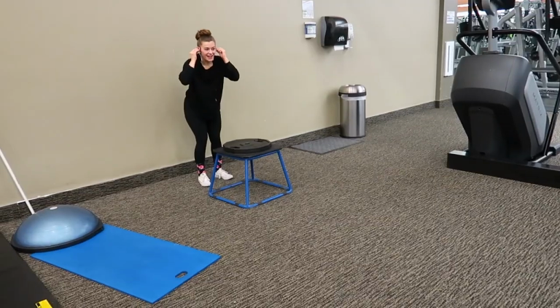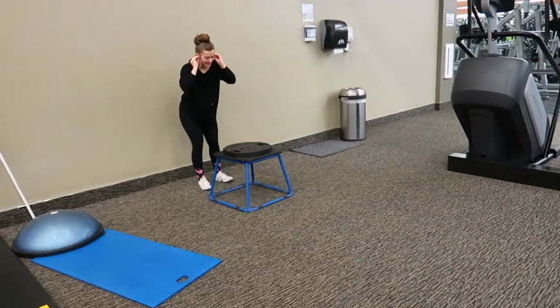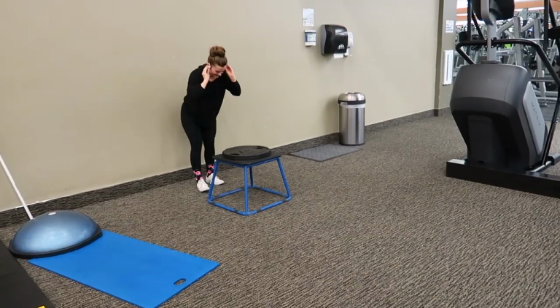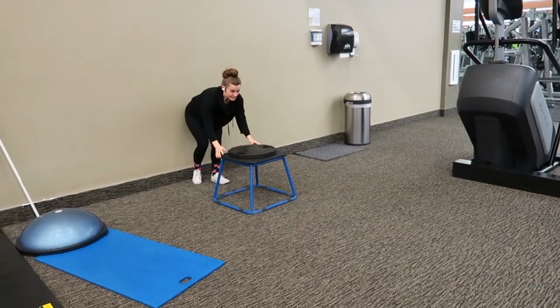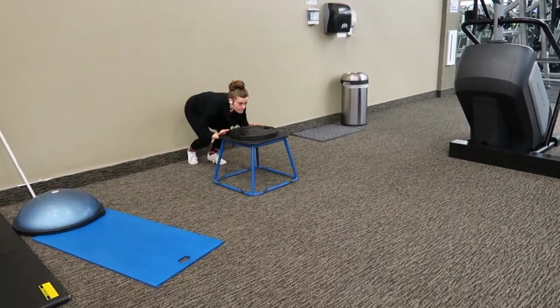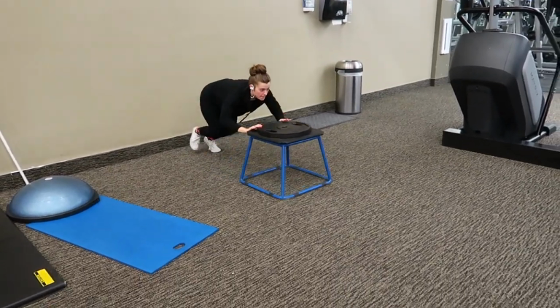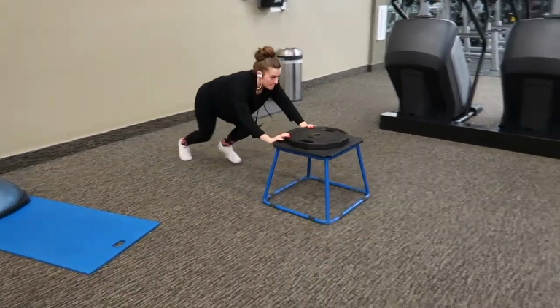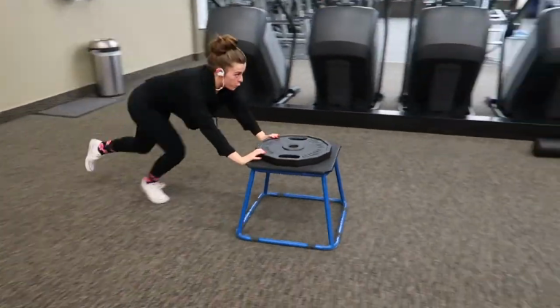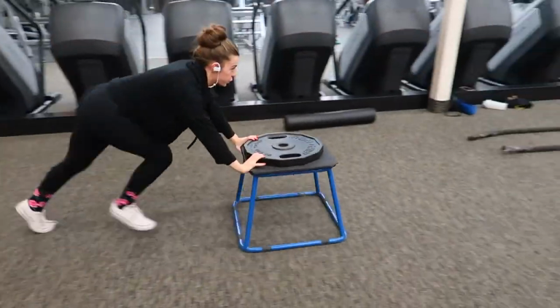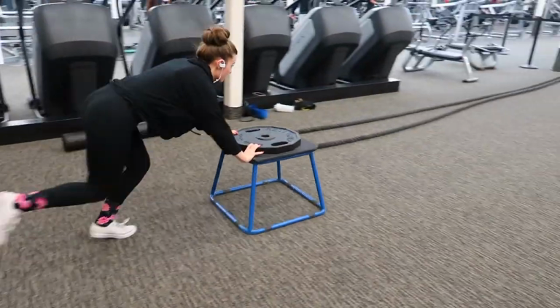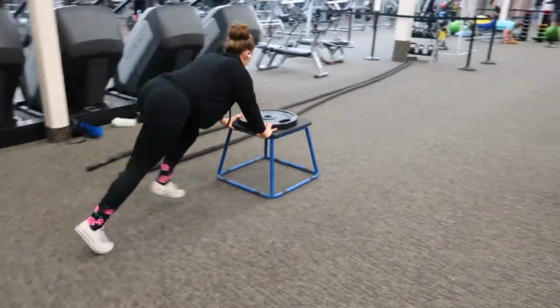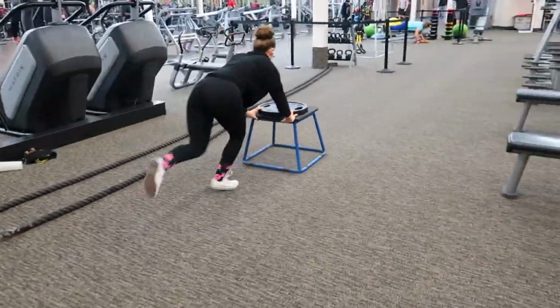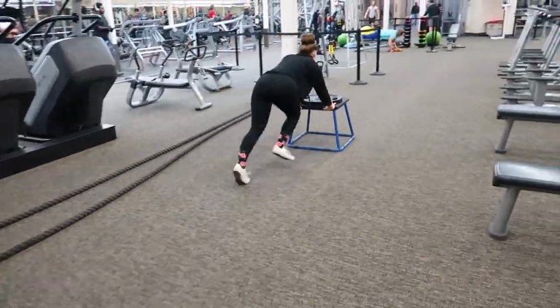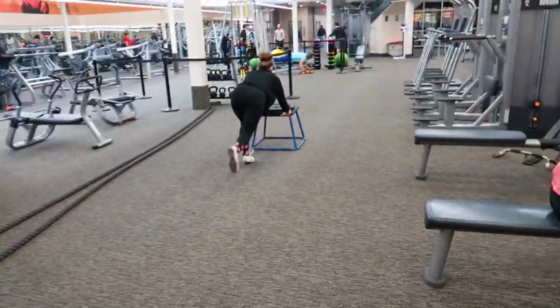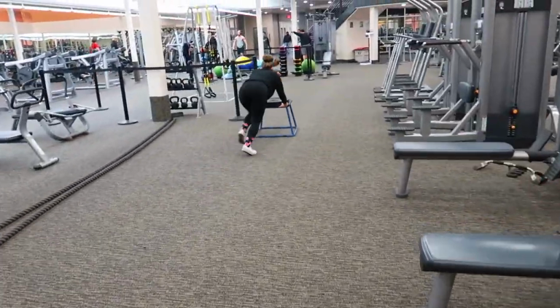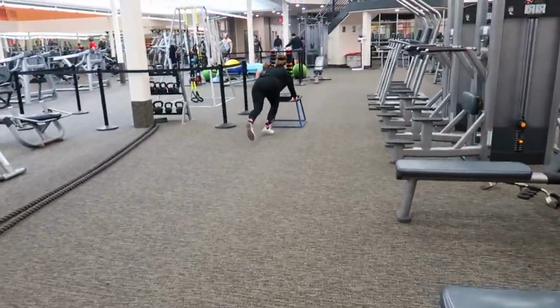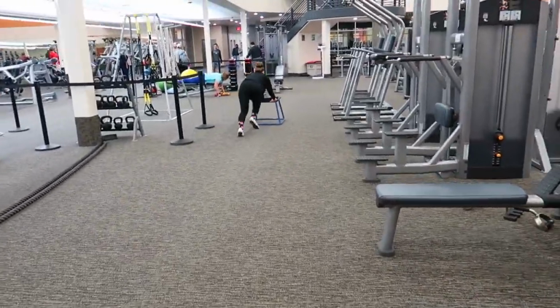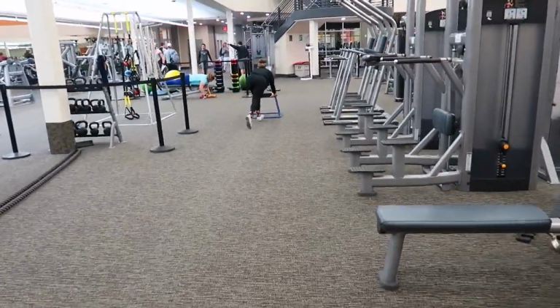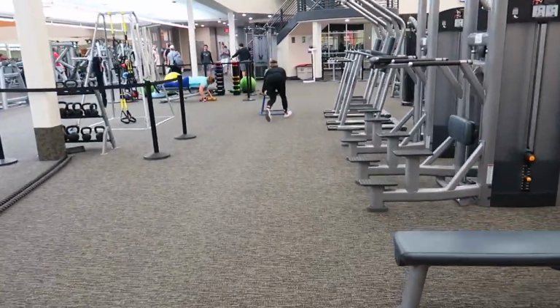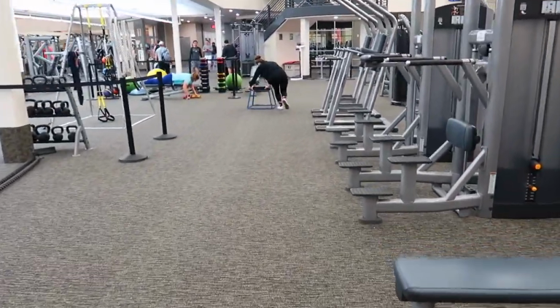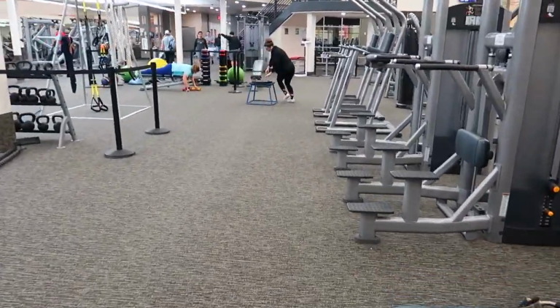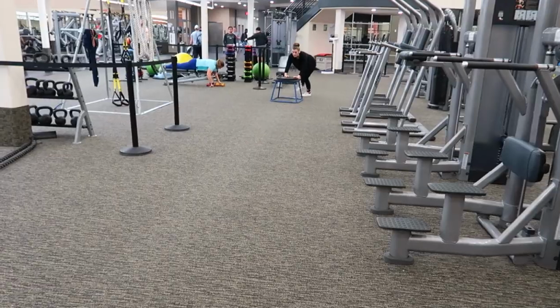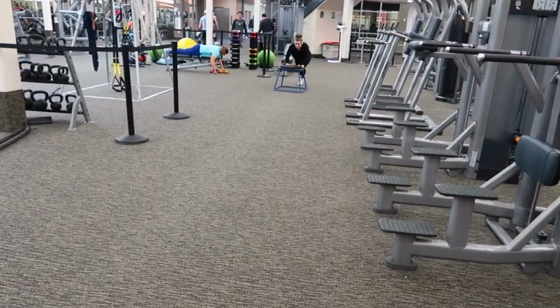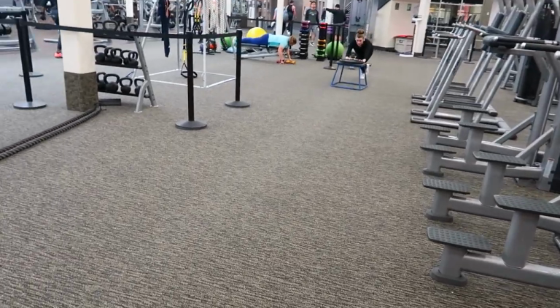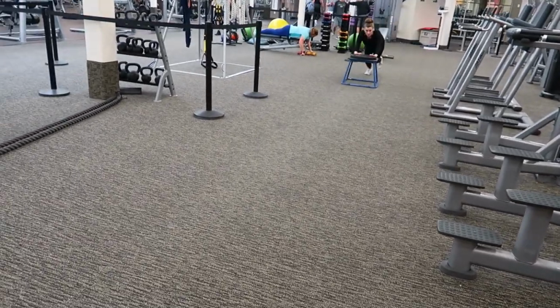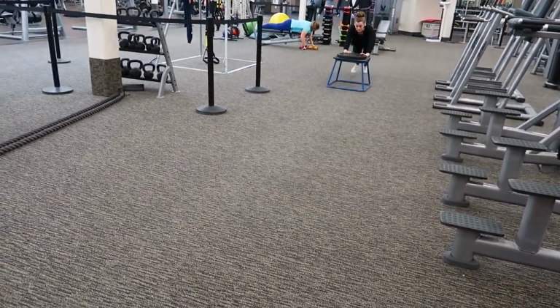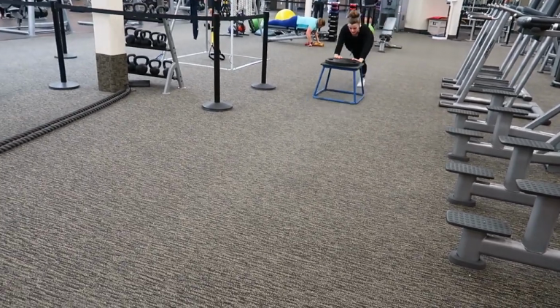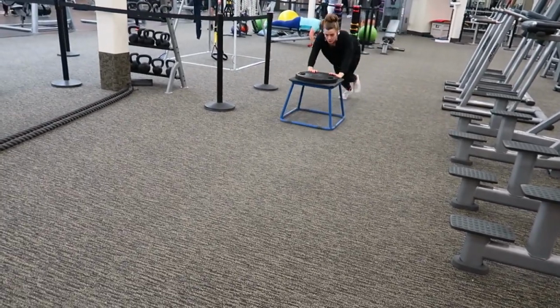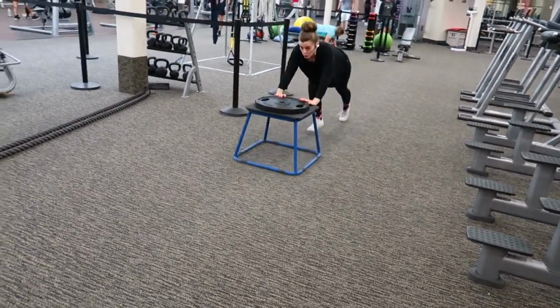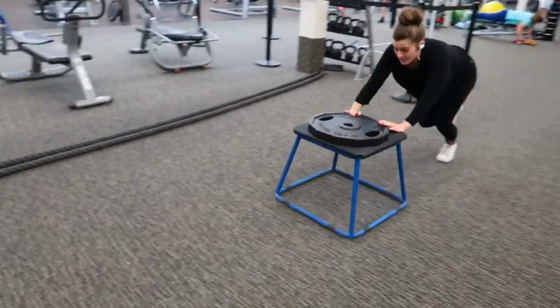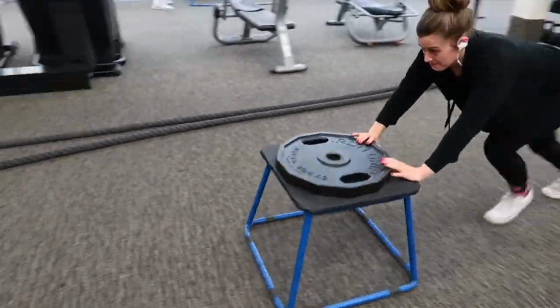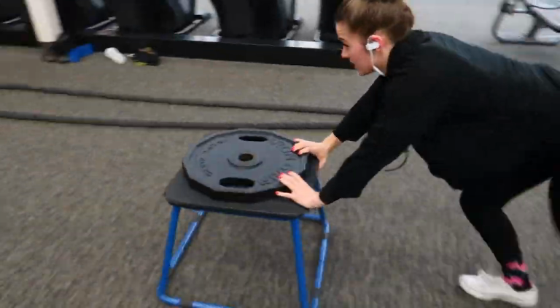Now time for the burnout session. We're going to do a sled push down and back, and then we're going to grab the ropes, set a 35-second timer, and just kill them.